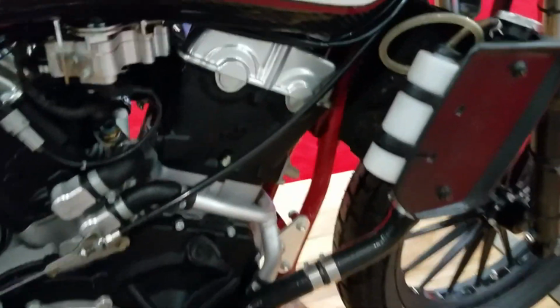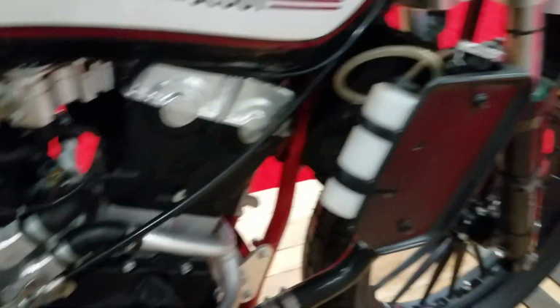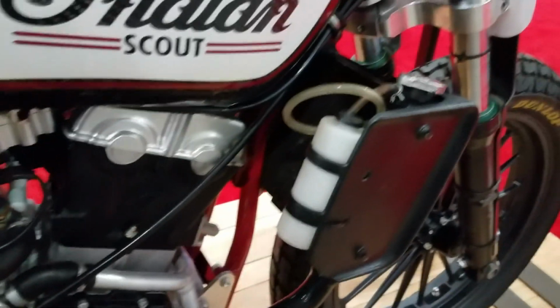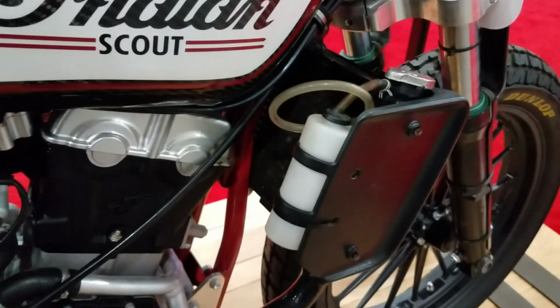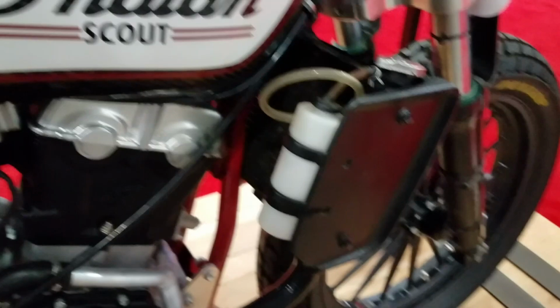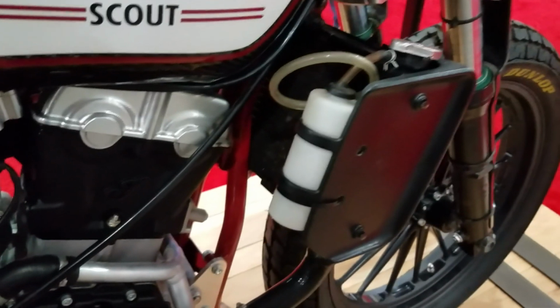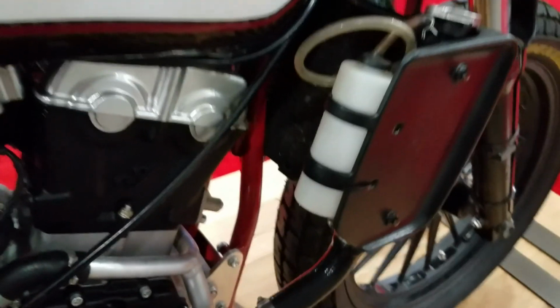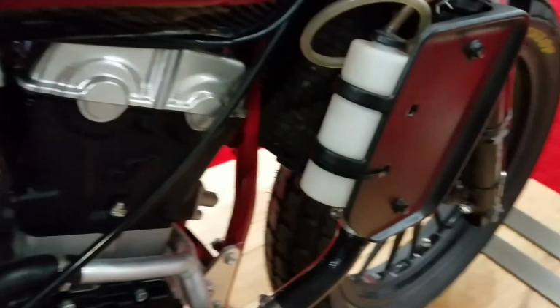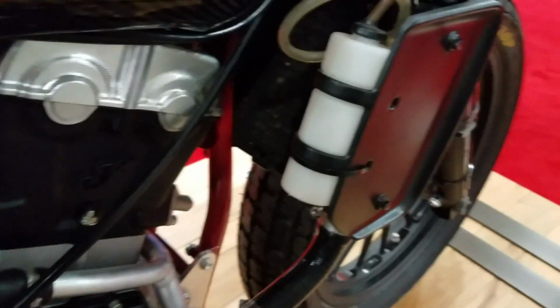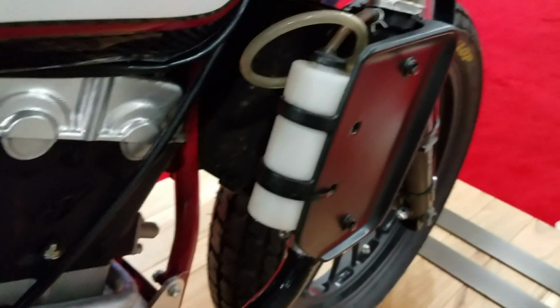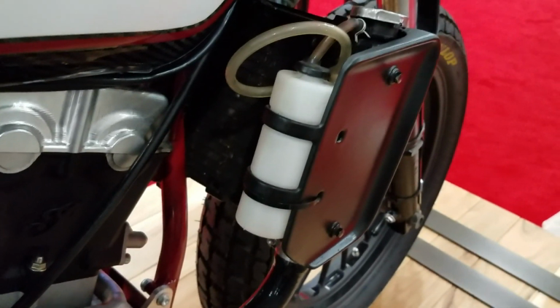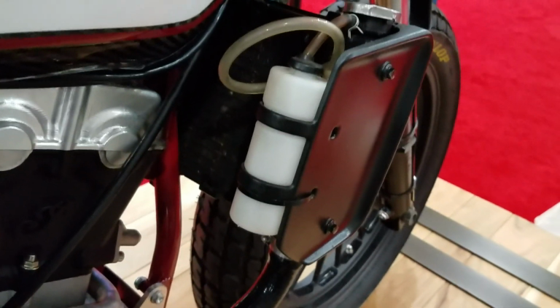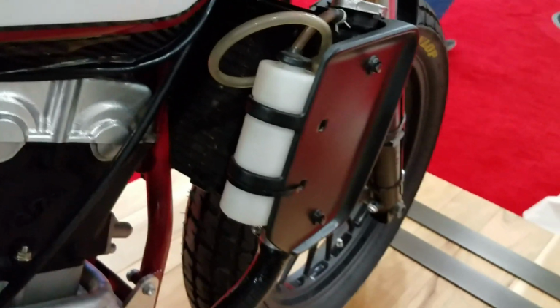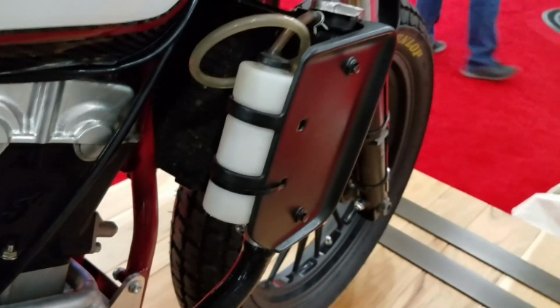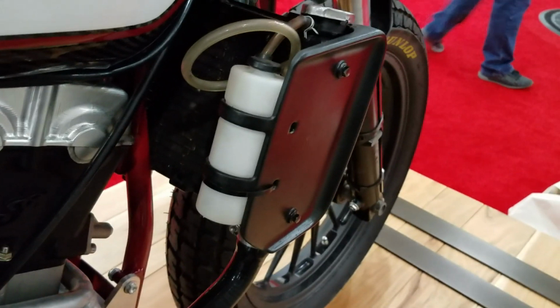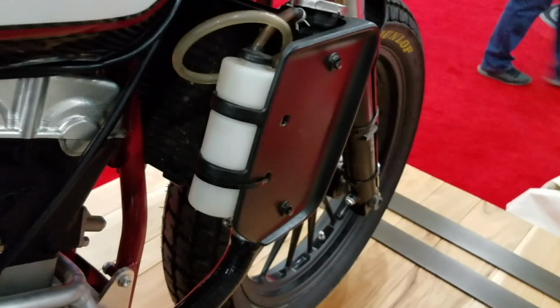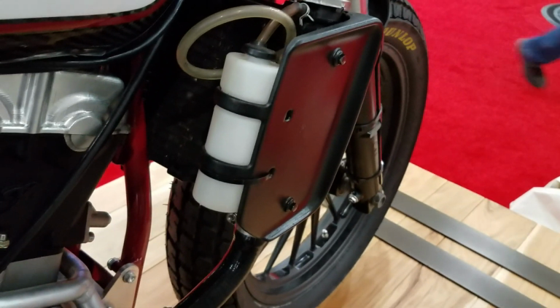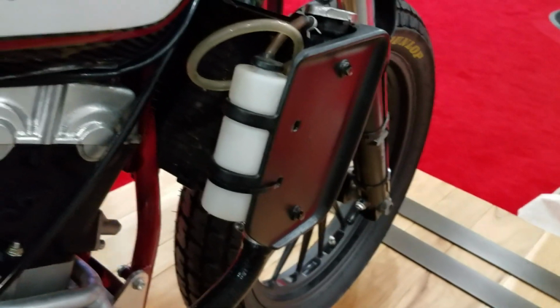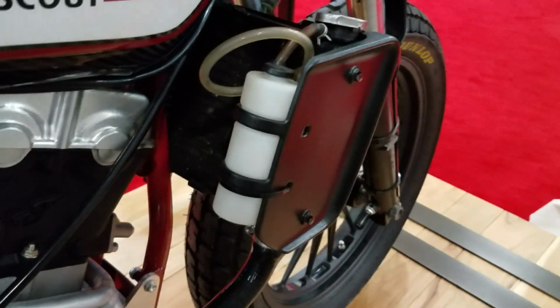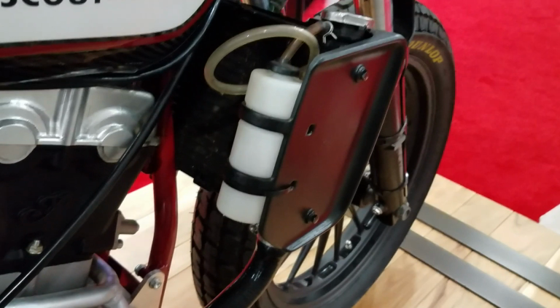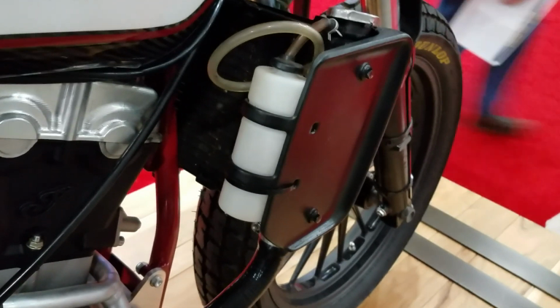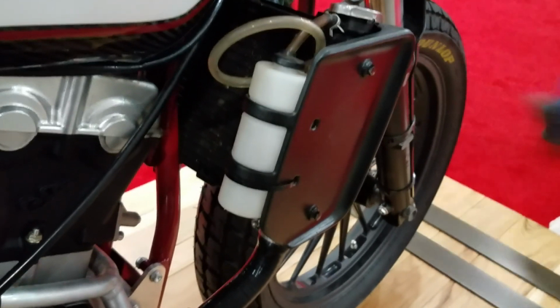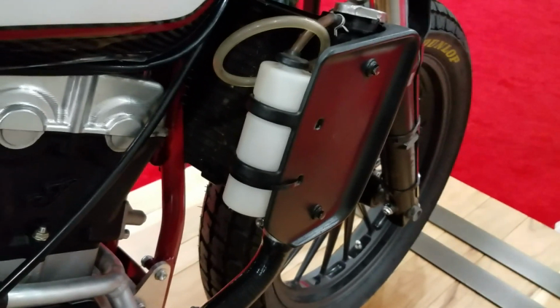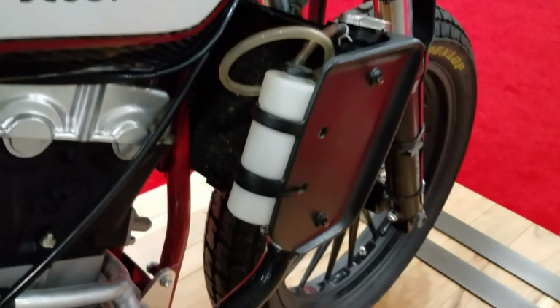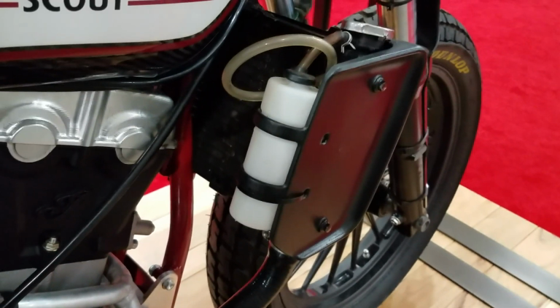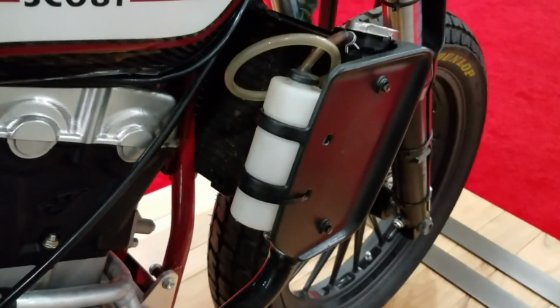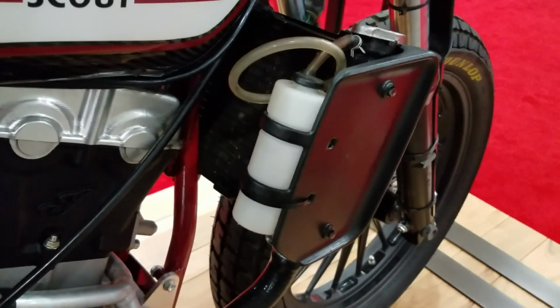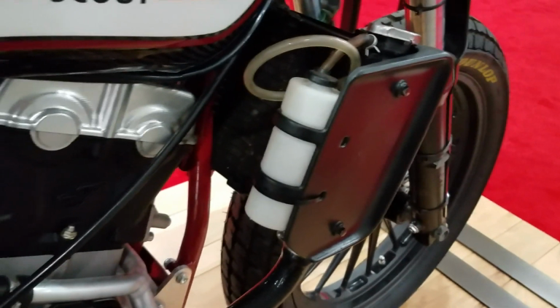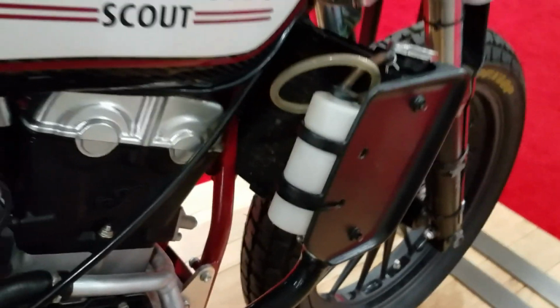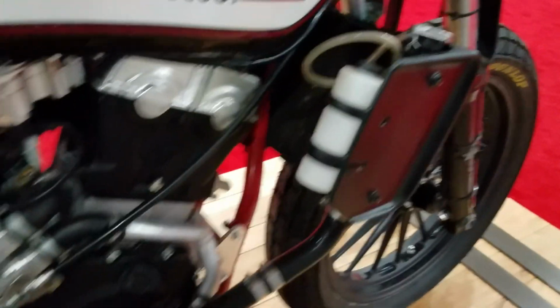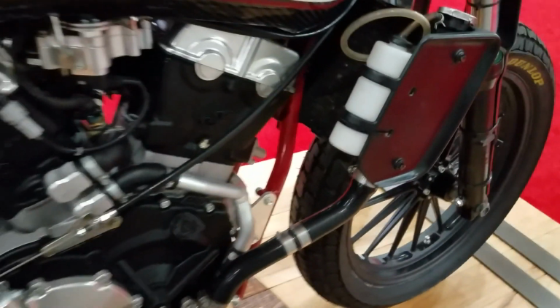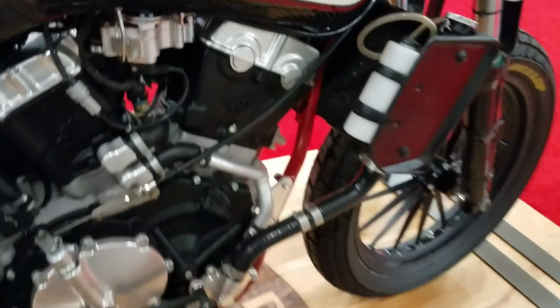There's a radiator up front for cooling. And this is a catch can on the side here for any overflow. On the racetracks, the bikes have to have a catch can for any fluids so it doesn't leak out onto the track.